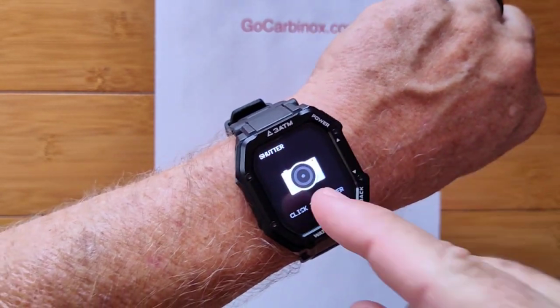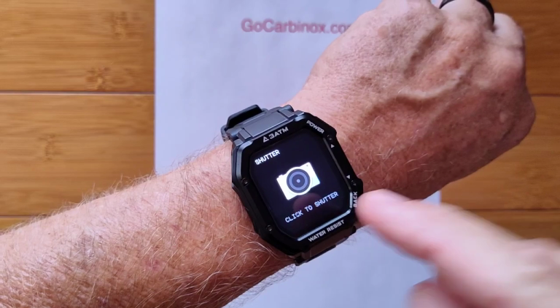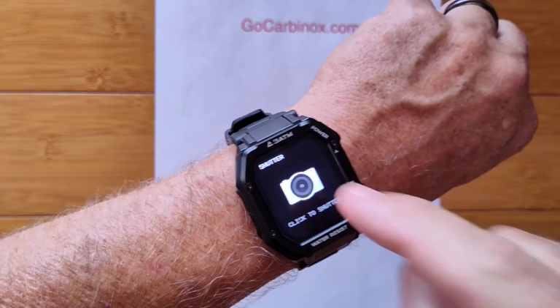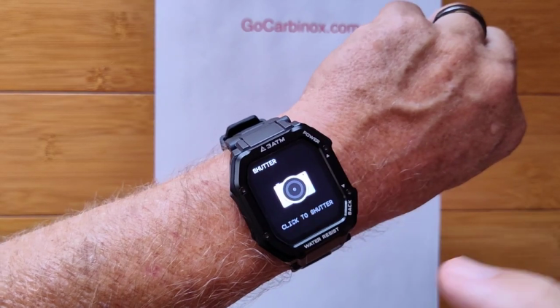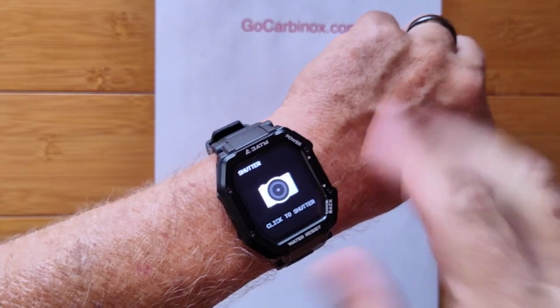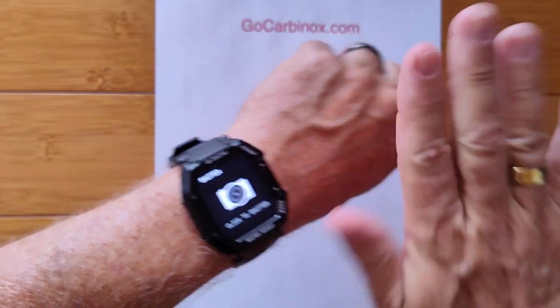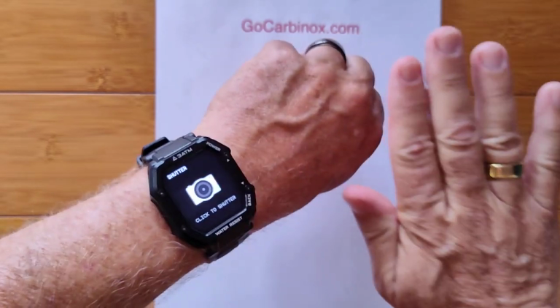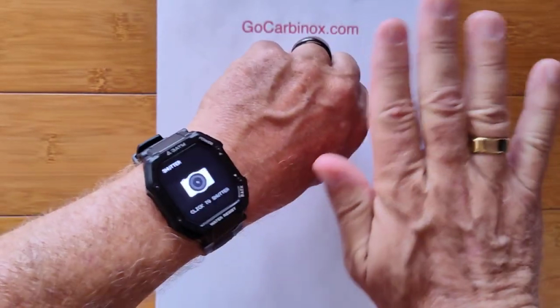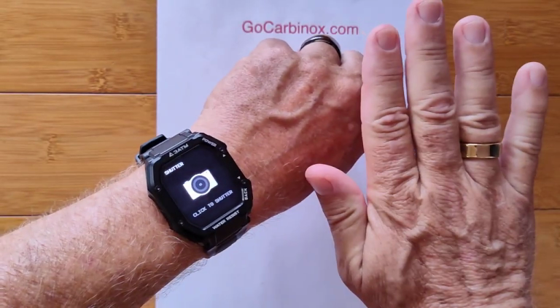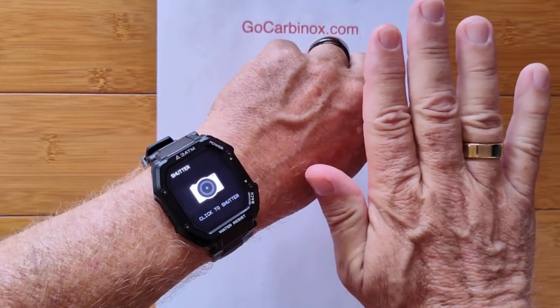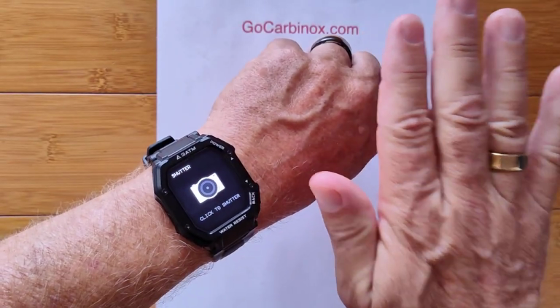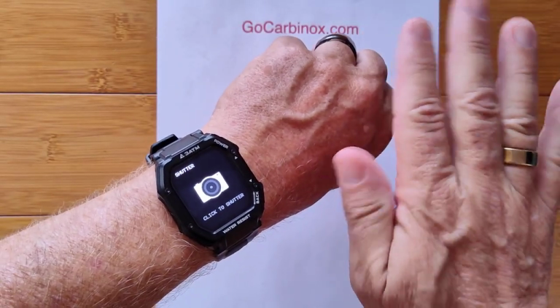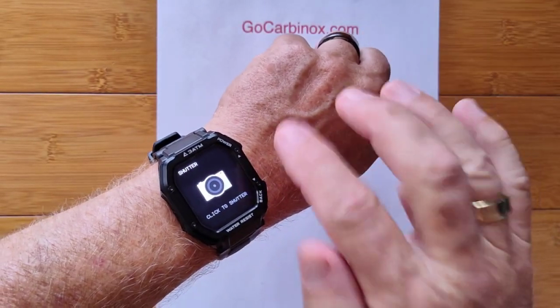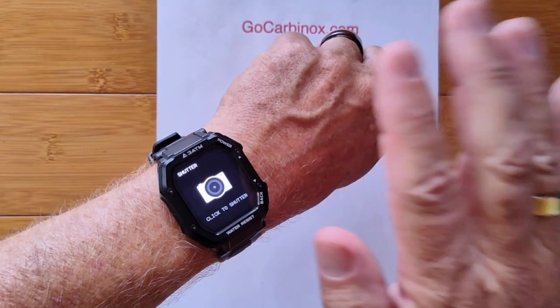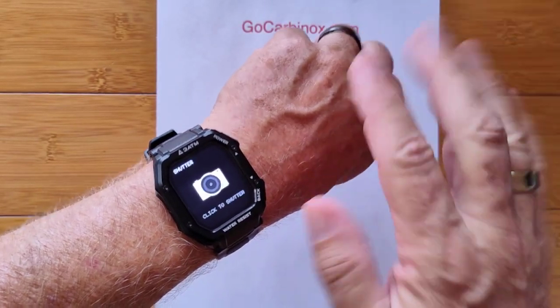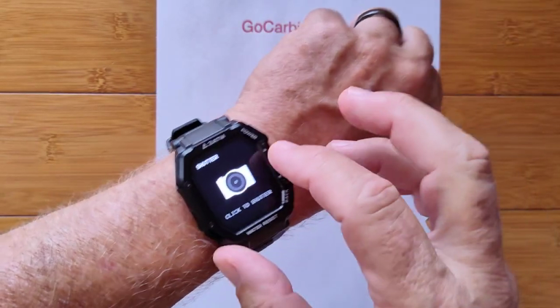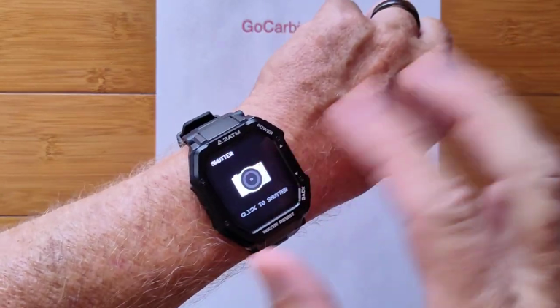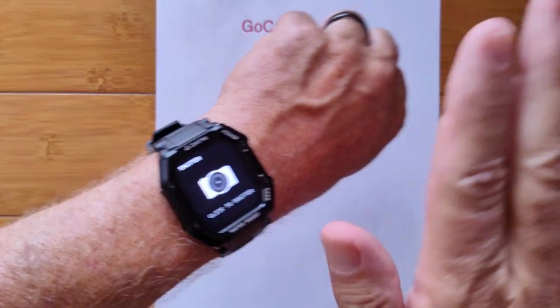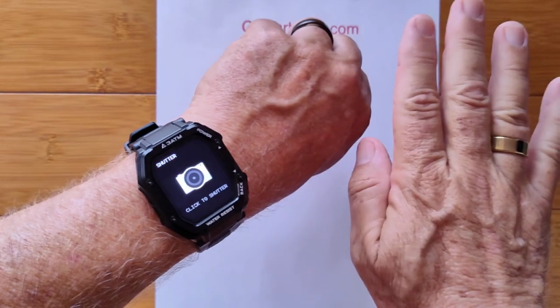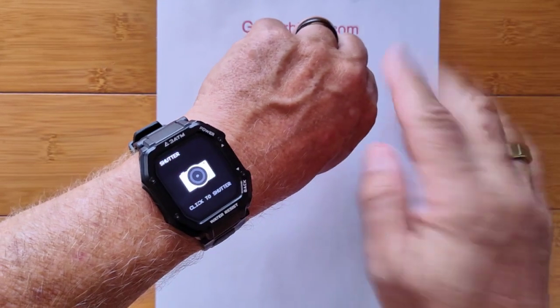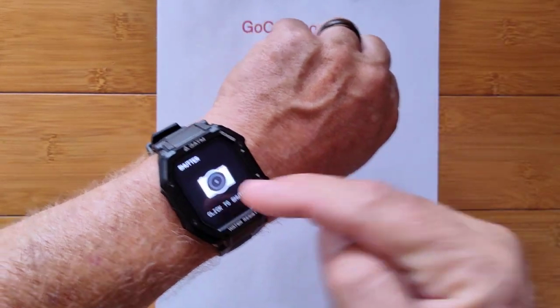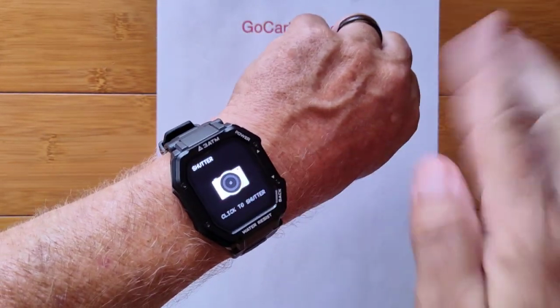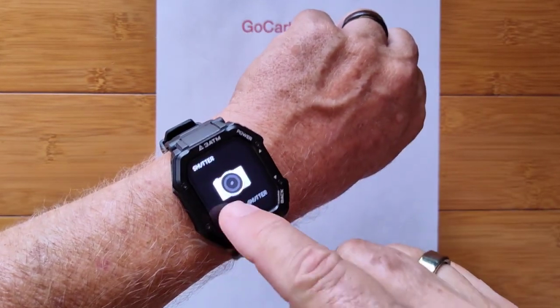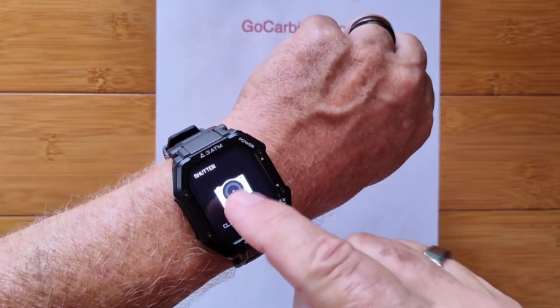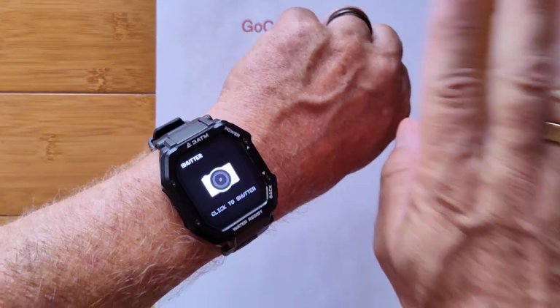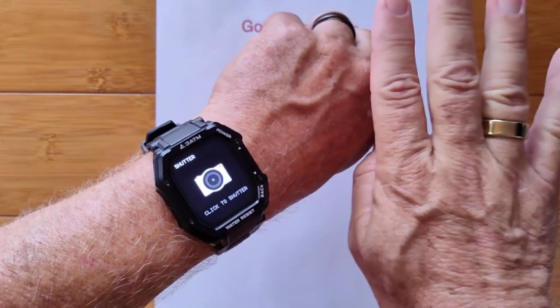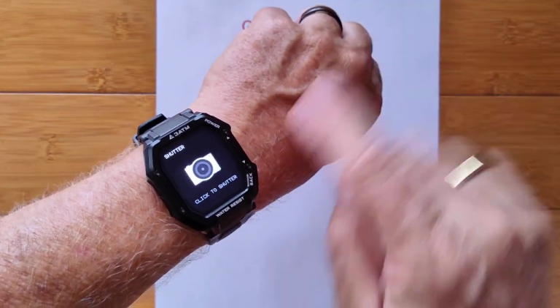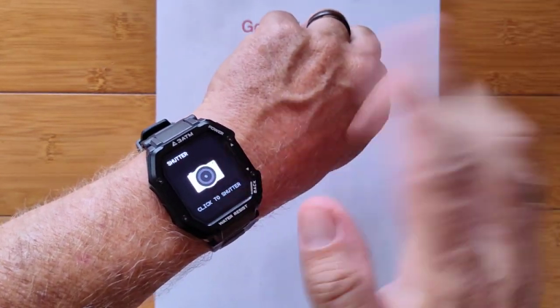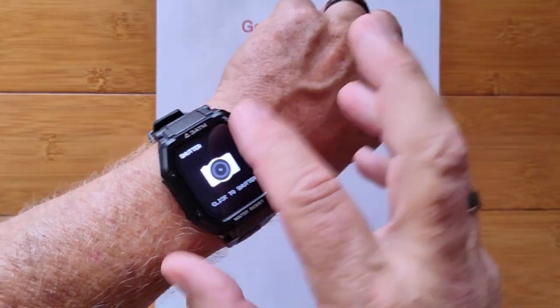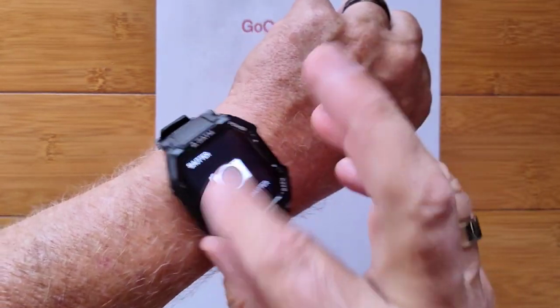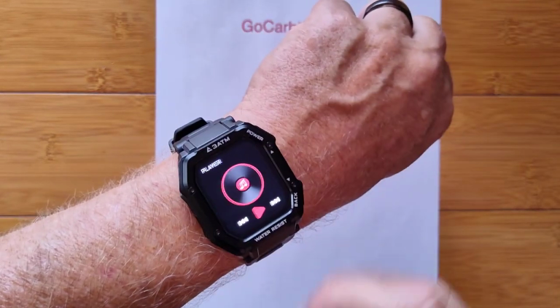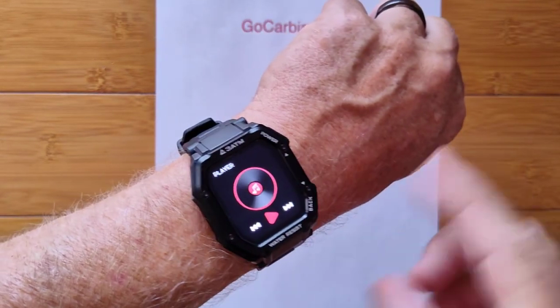There's a shutter — you touch that button and the camera will light up on your screen, and you can take a picture from your camera. You won't see the image on the watch, but you'll have the button to activate it.